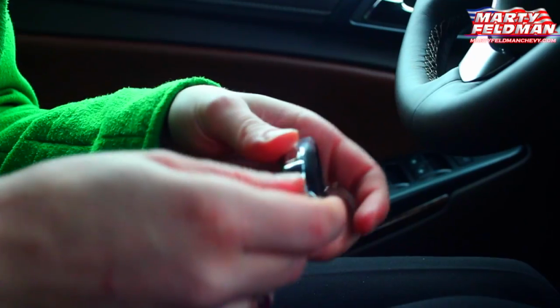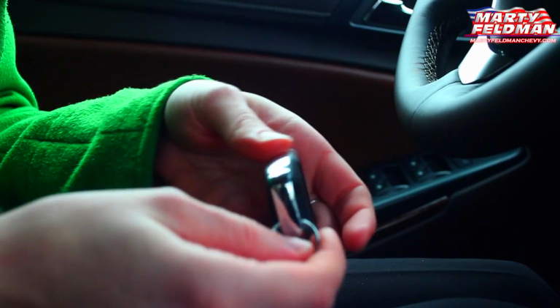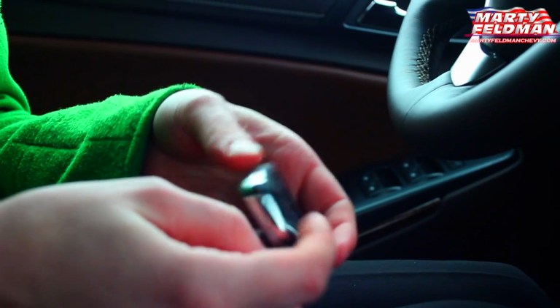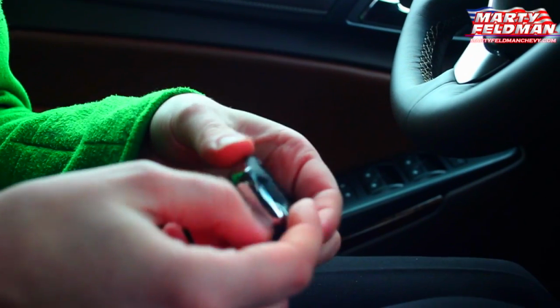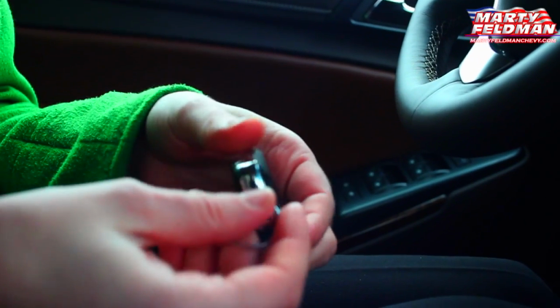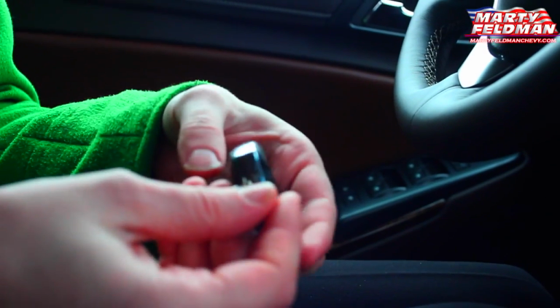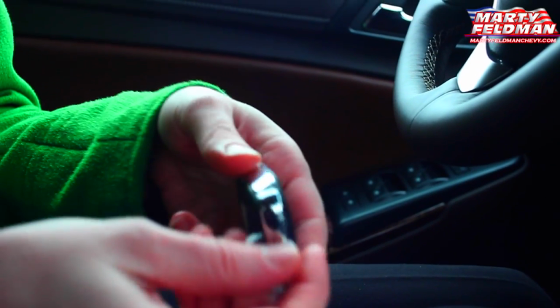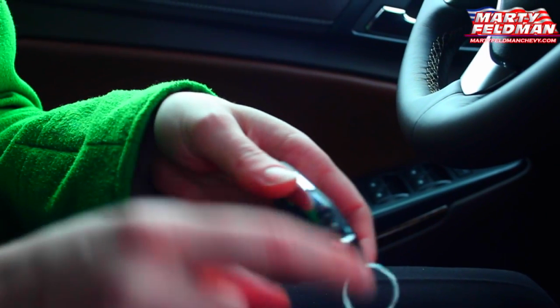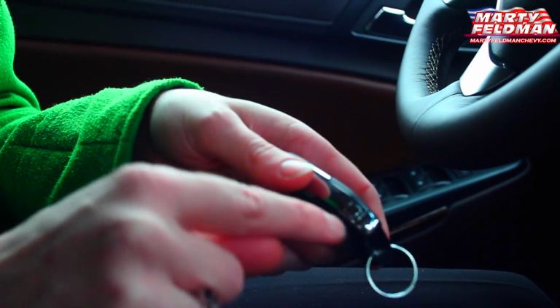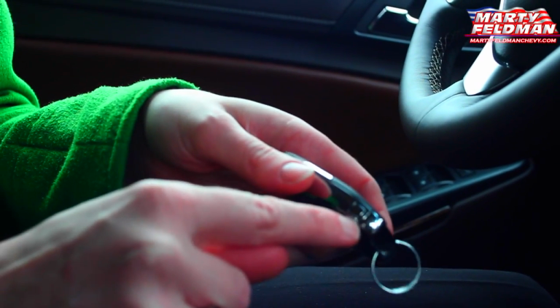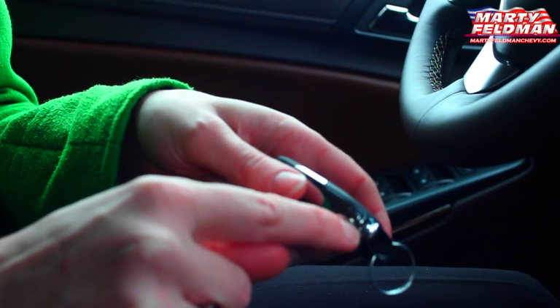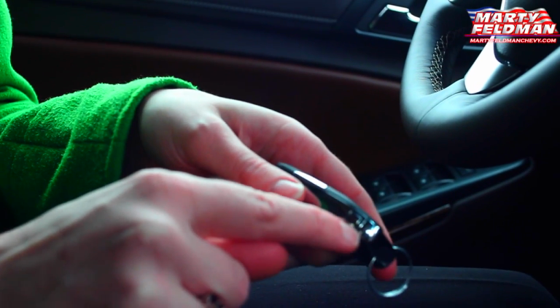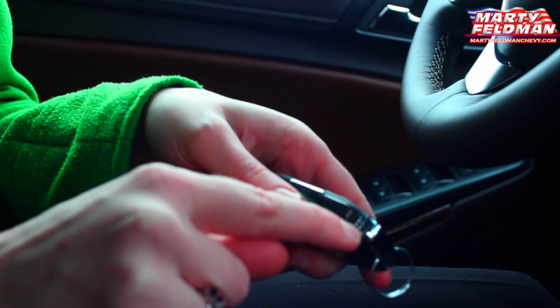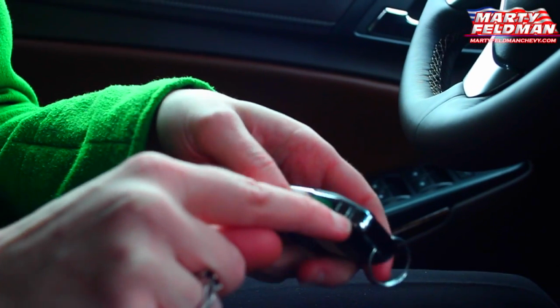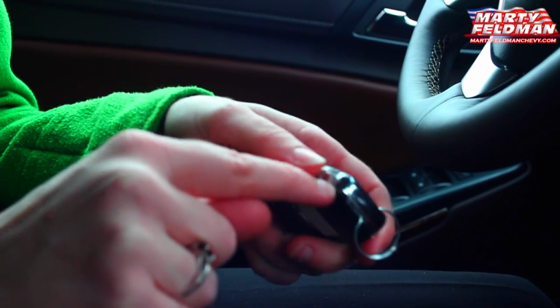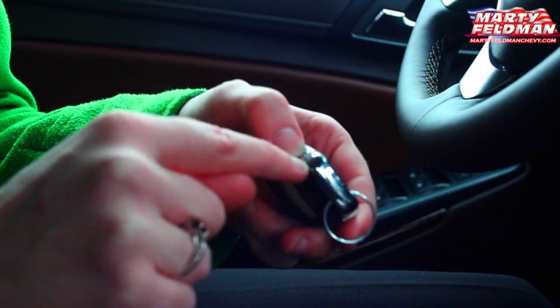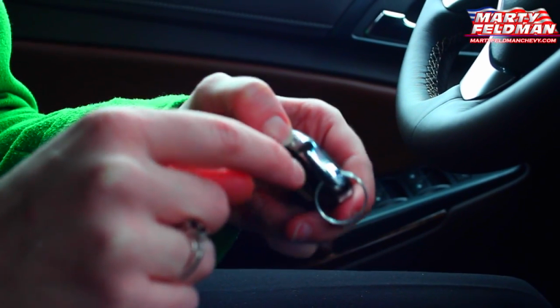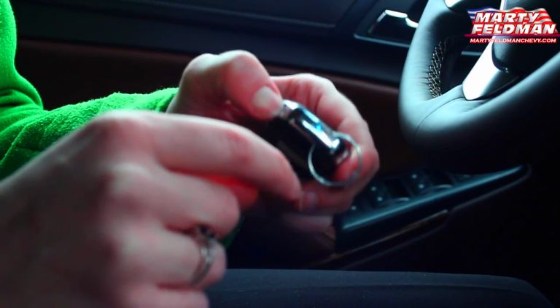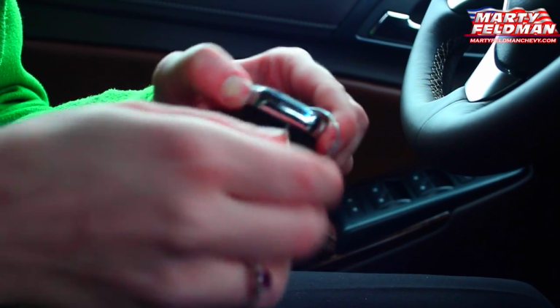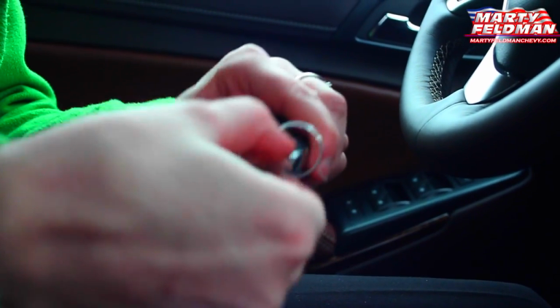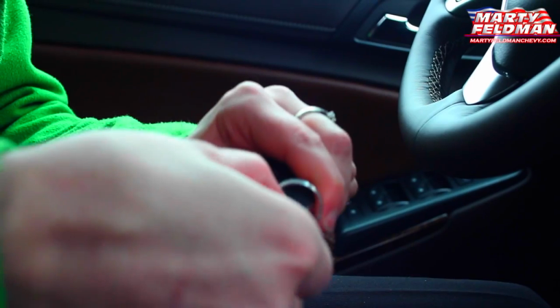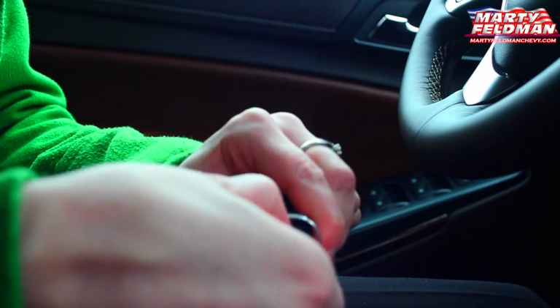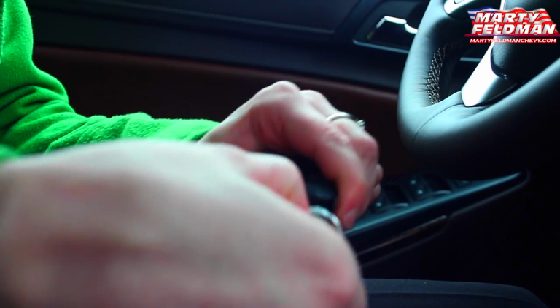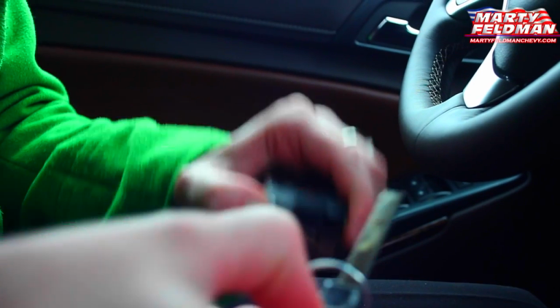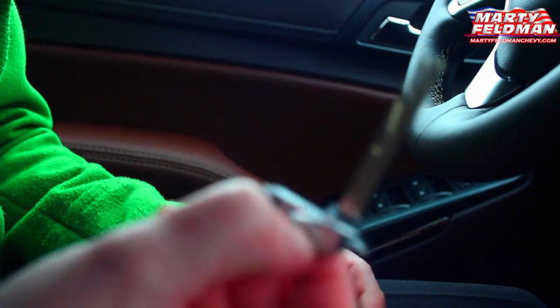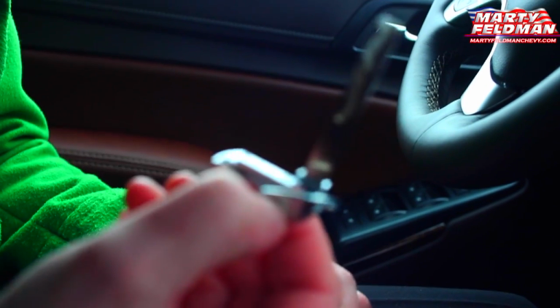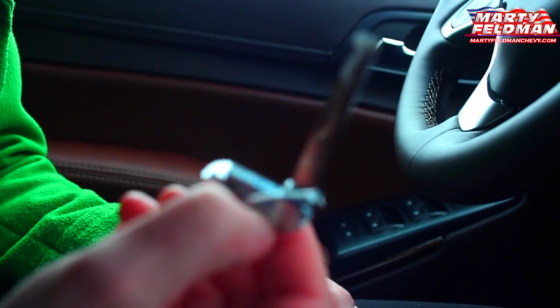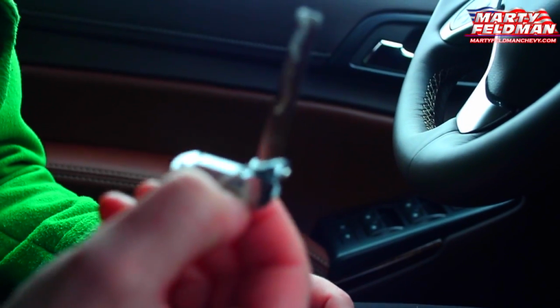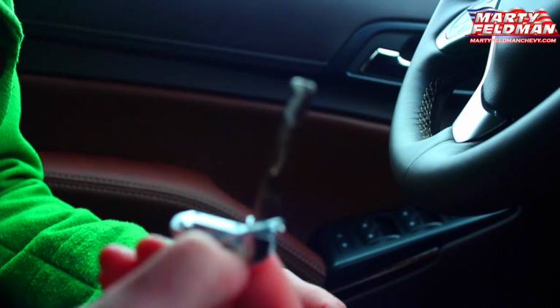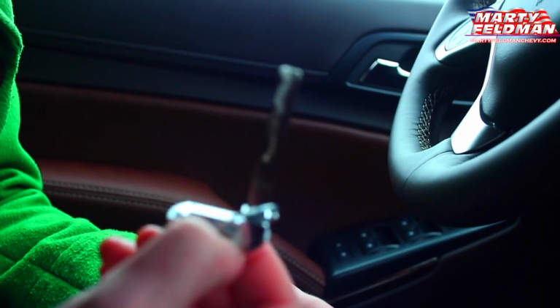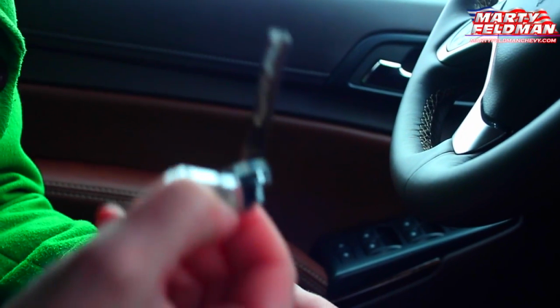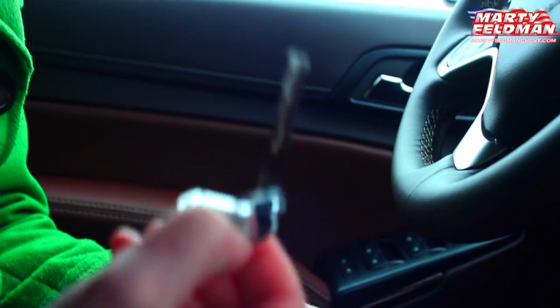To start, you're going to have to know how to take out the key. You're going to press this little button on the edge here and your key will pop out the top, and you can use that to open your door.